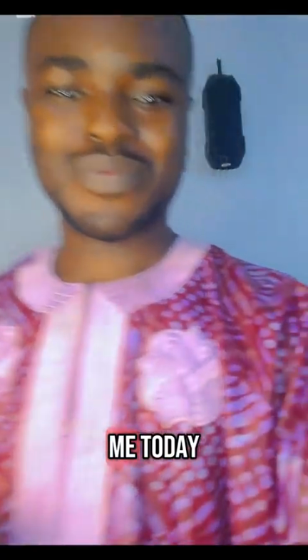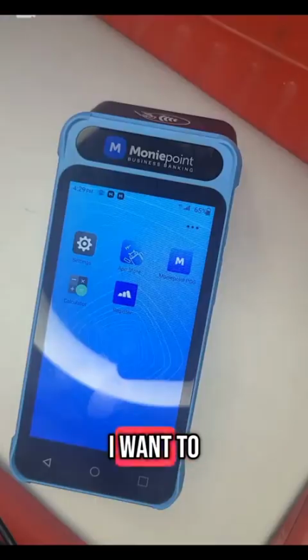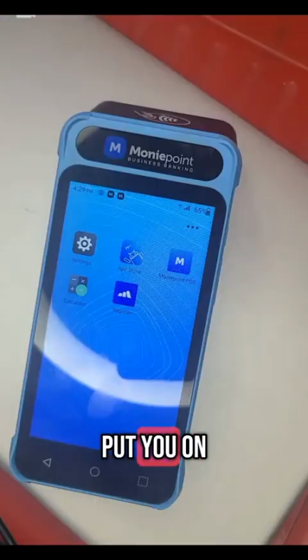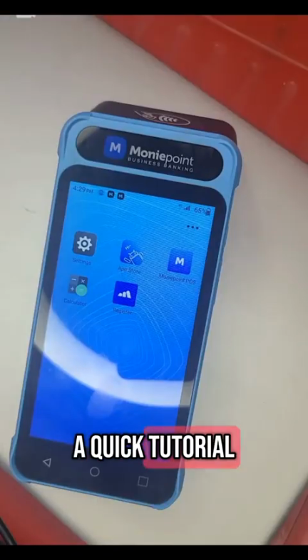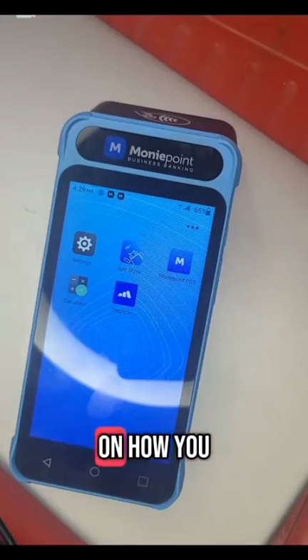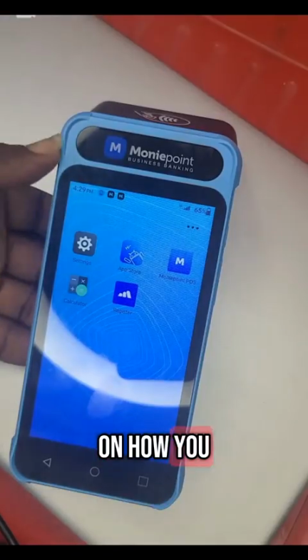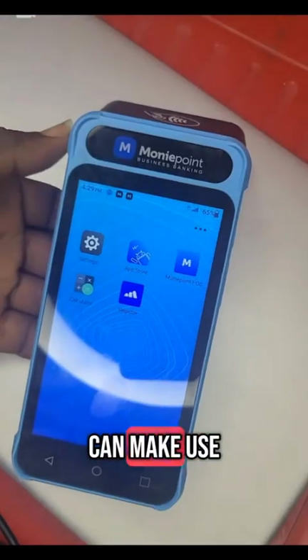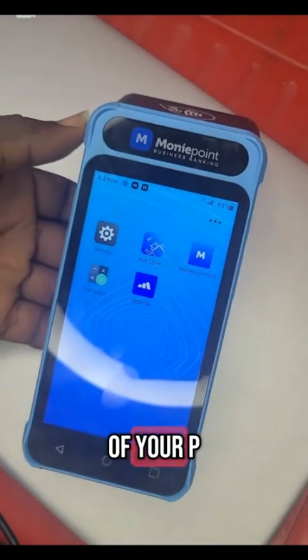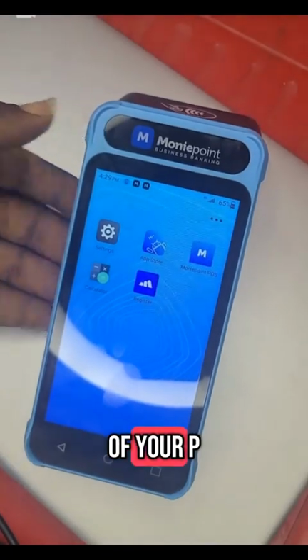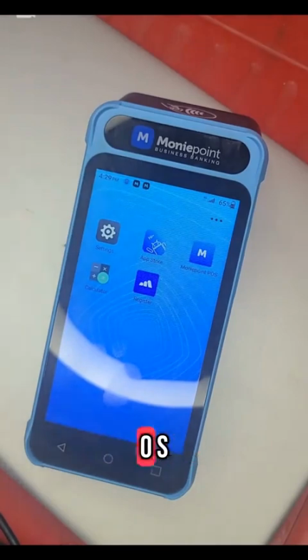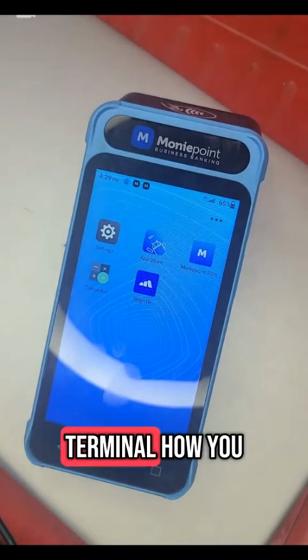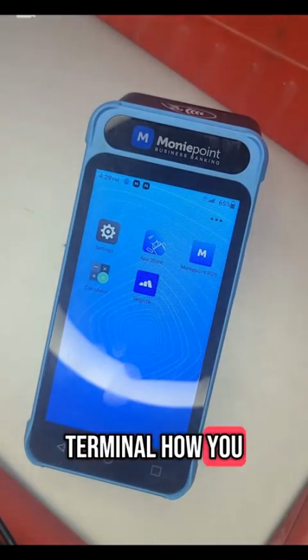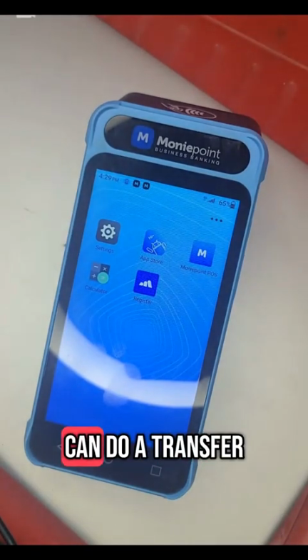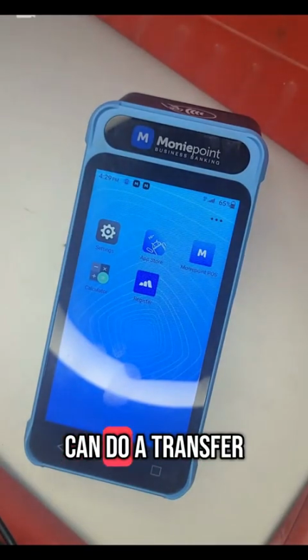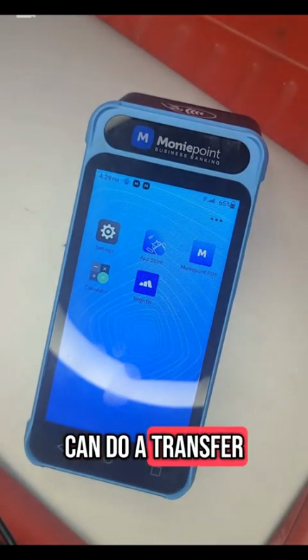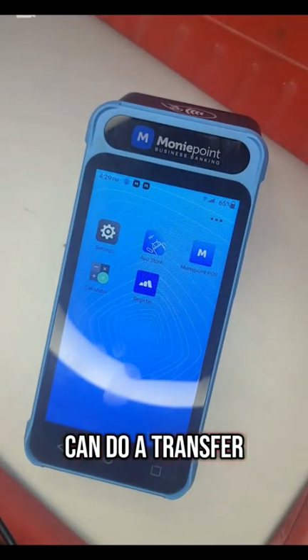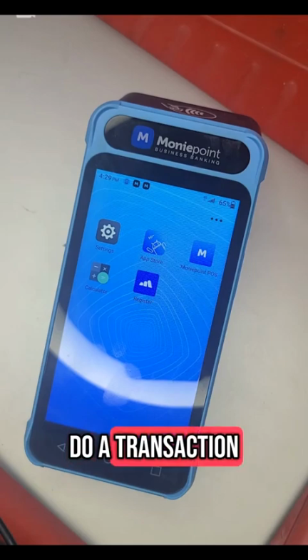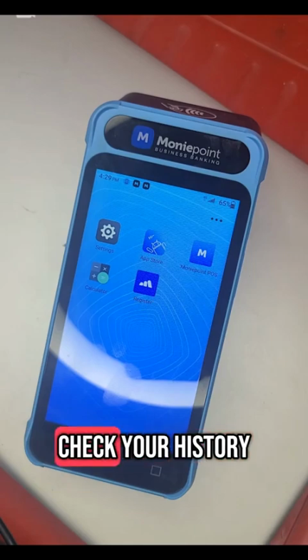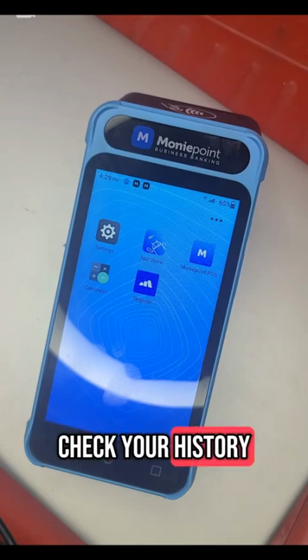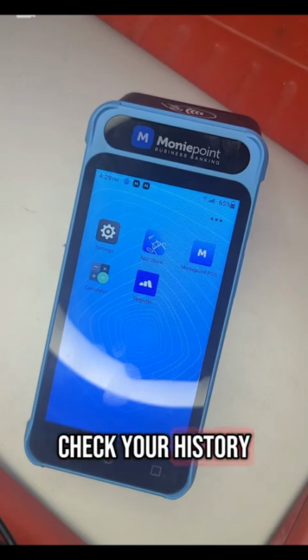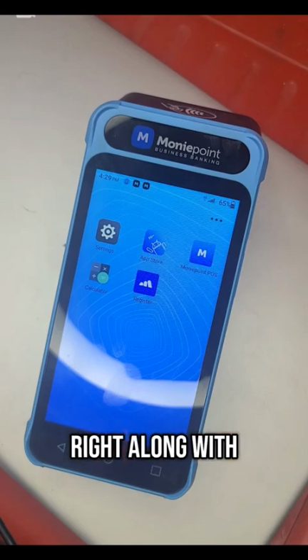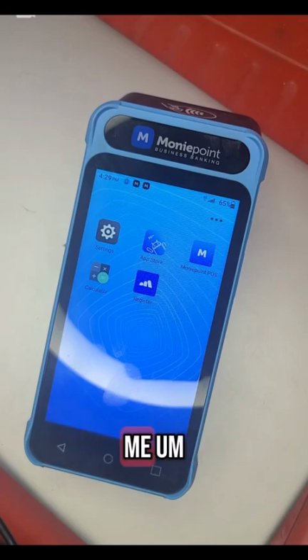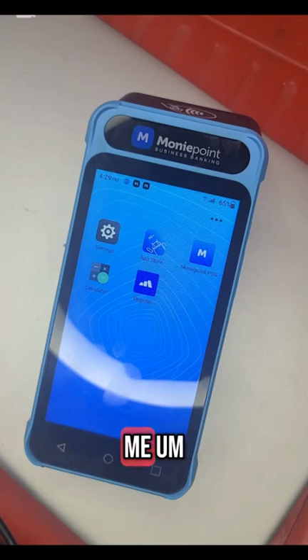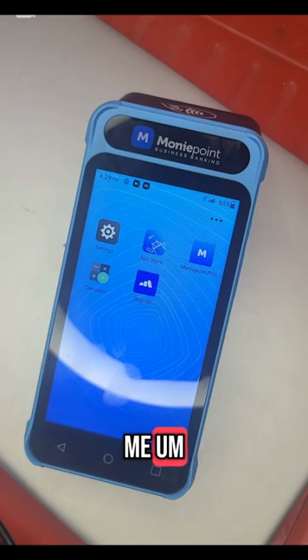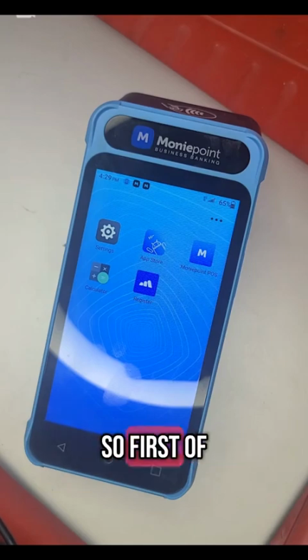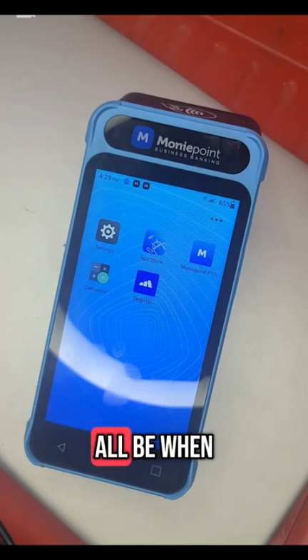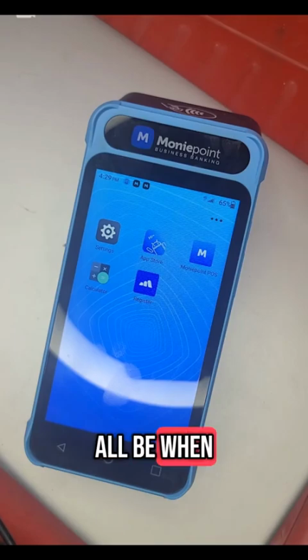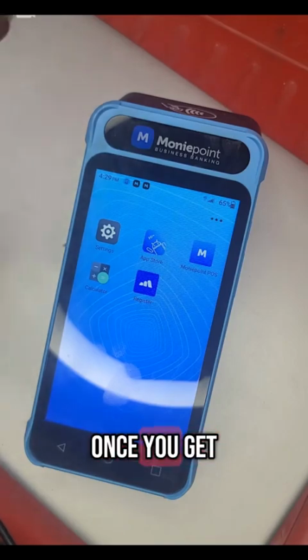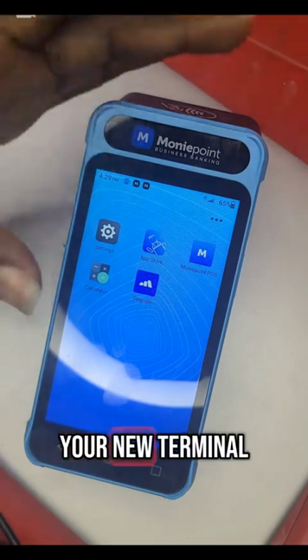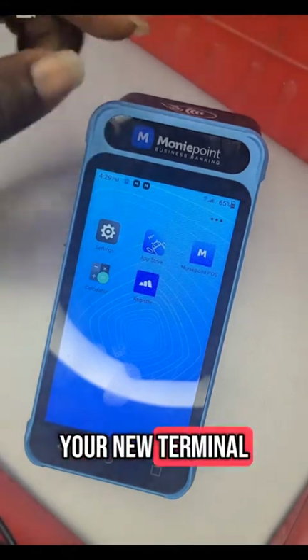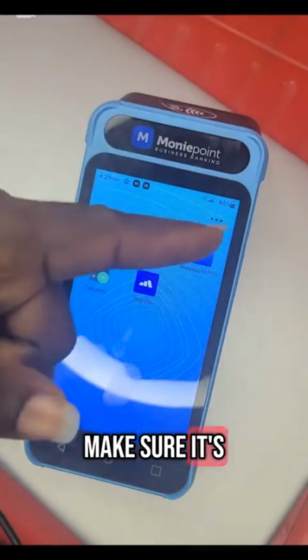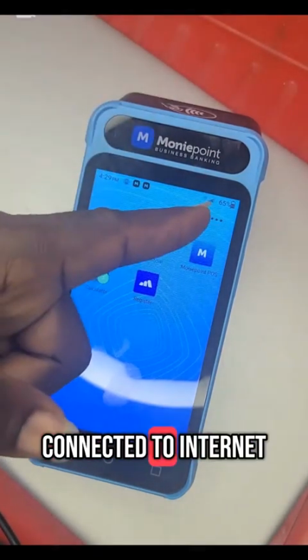Today I want to put you on a quick tutorial on how you can make use of your POS stamina, how you can do your transfer, do your transaction, check your history. So first of all, once you get your new terminal, make sure it's connected to internet.